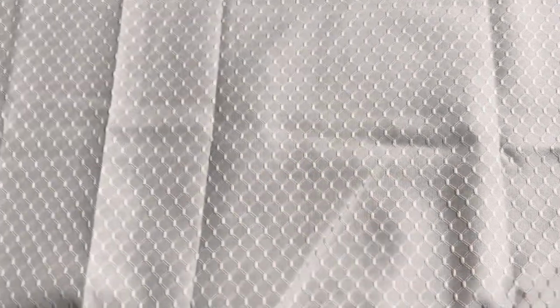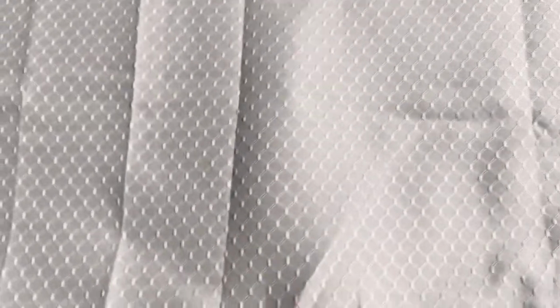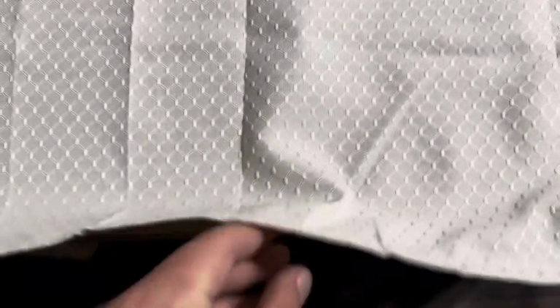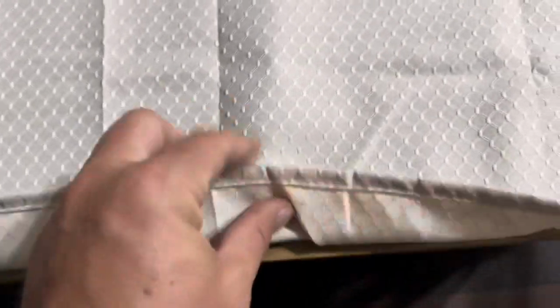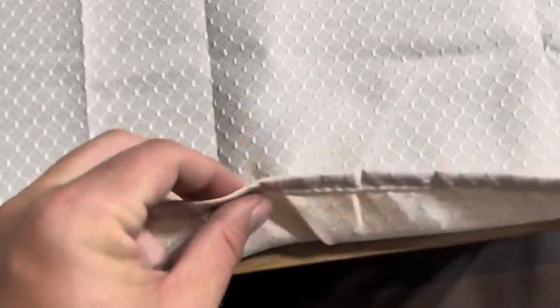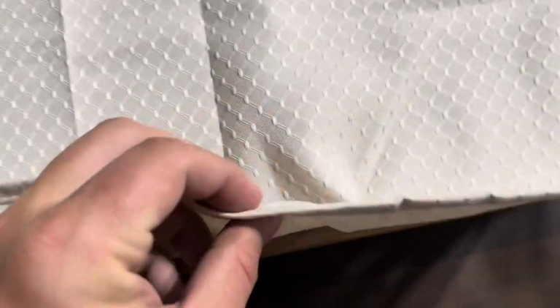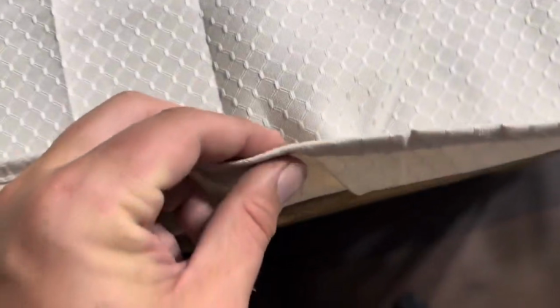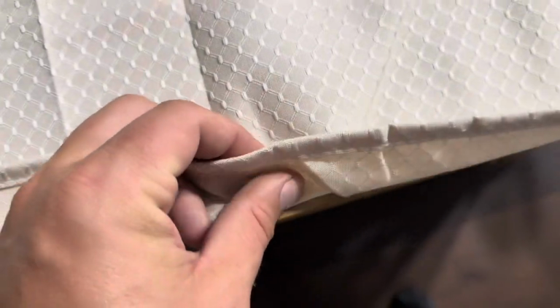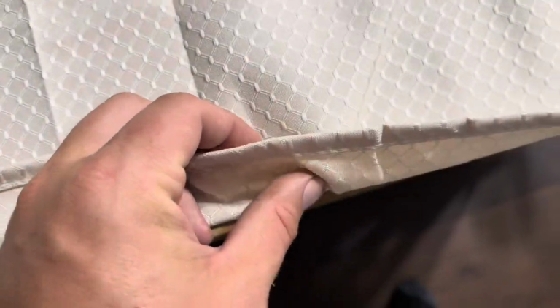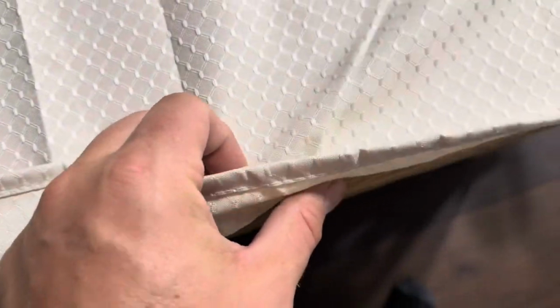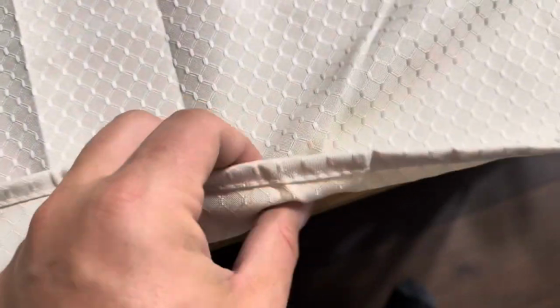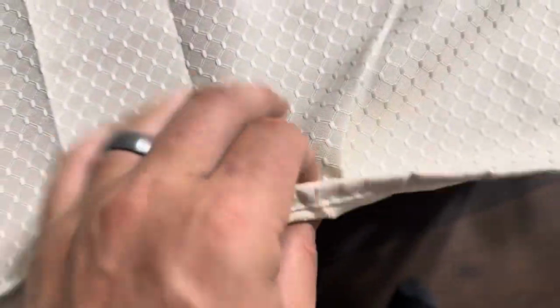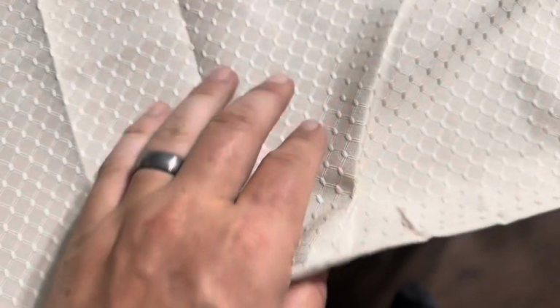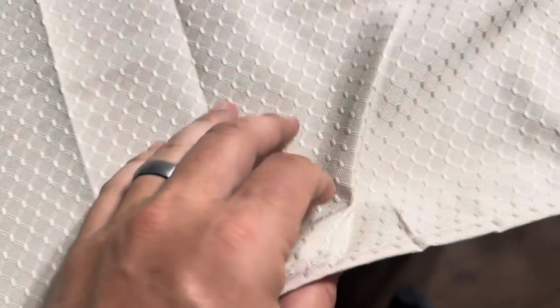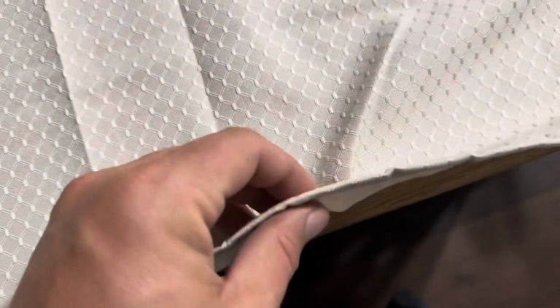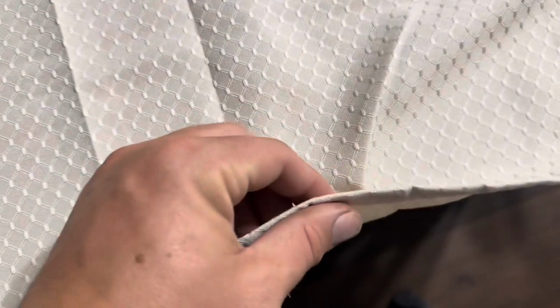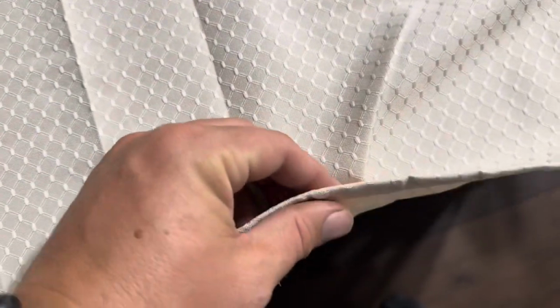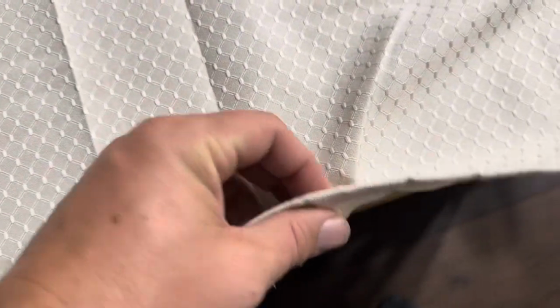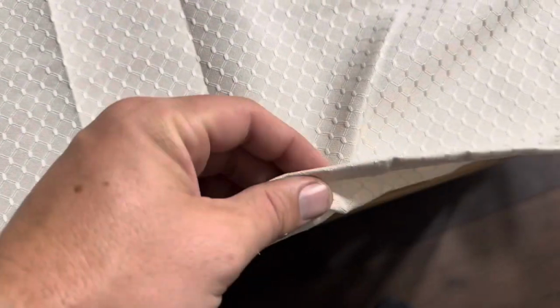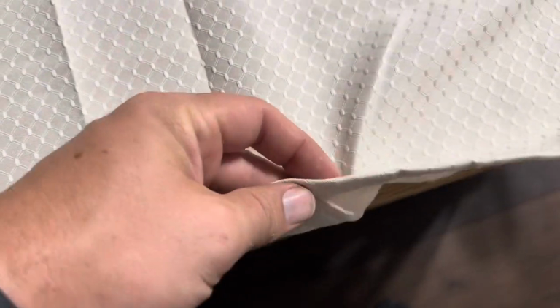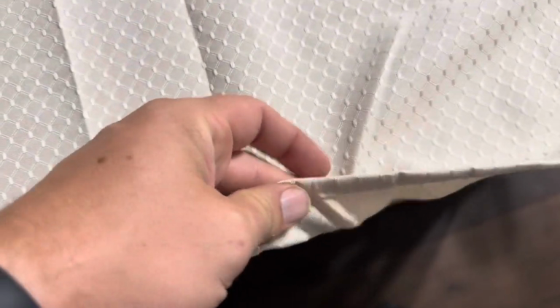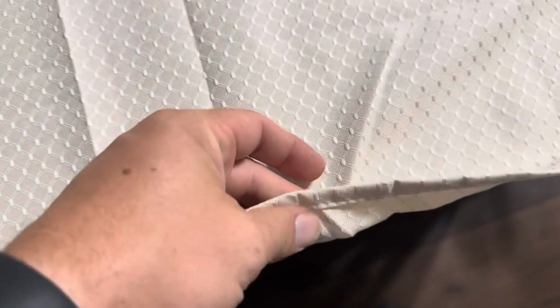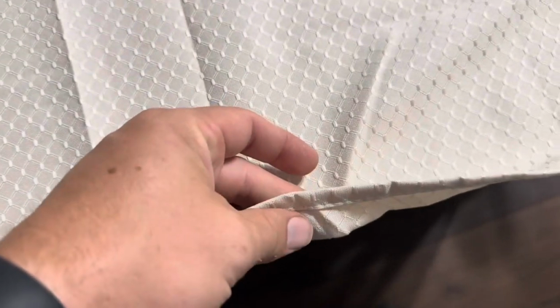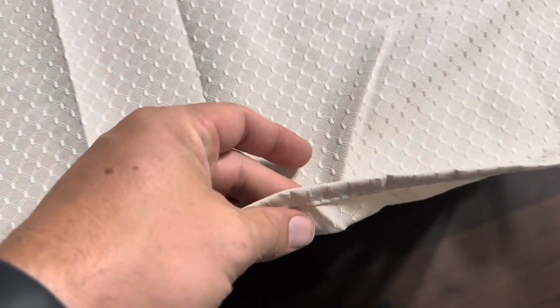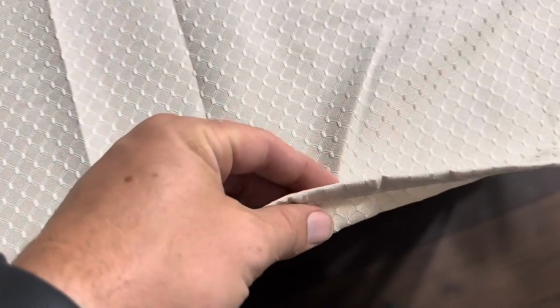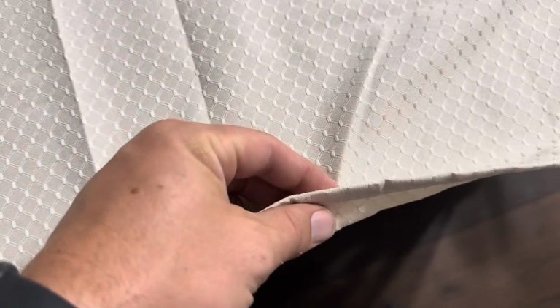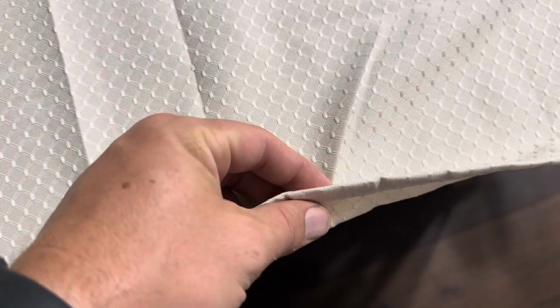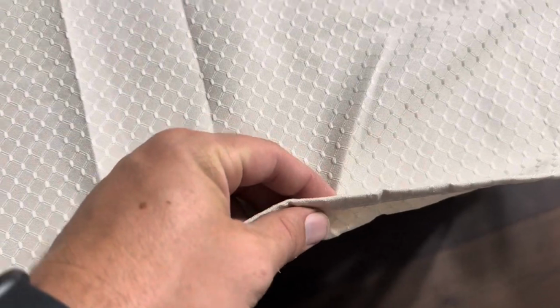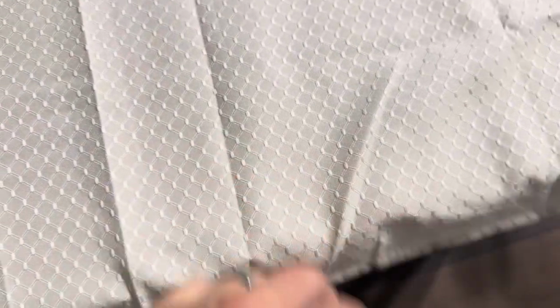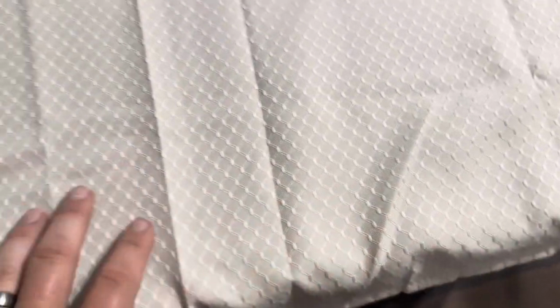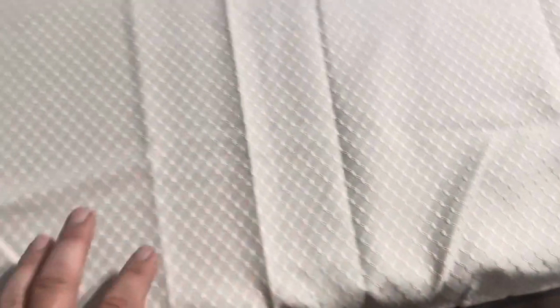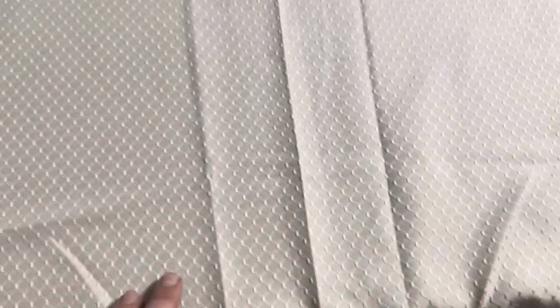The material itself isn't incredibly thick, but it is plenty thick enough where, for a tablecloth, you're not actually seeing through it, and it will protect your table from spills and those sorts of things. So it works well for that.